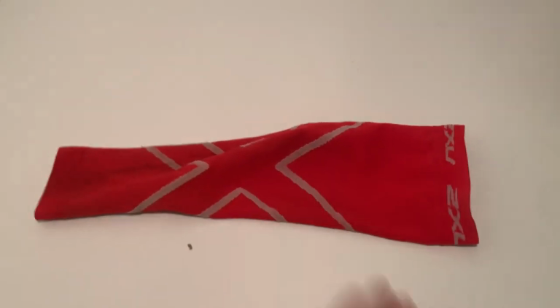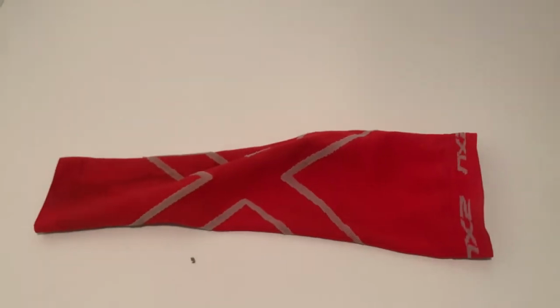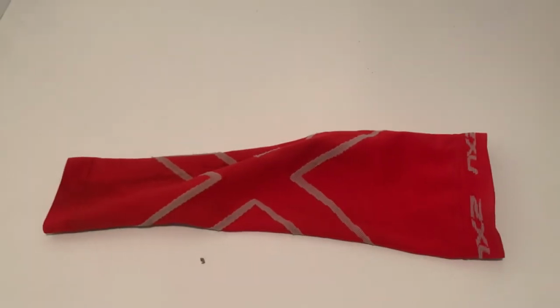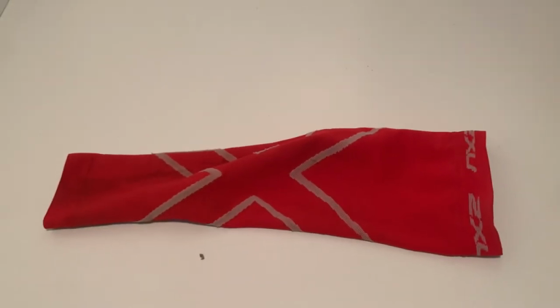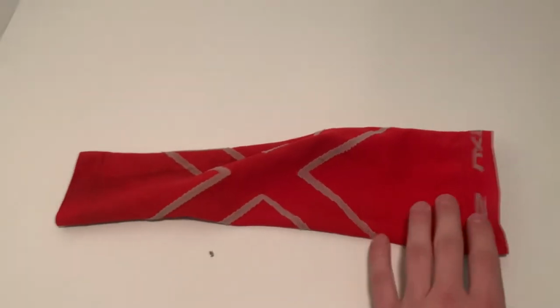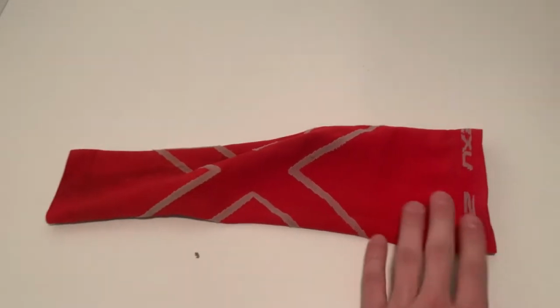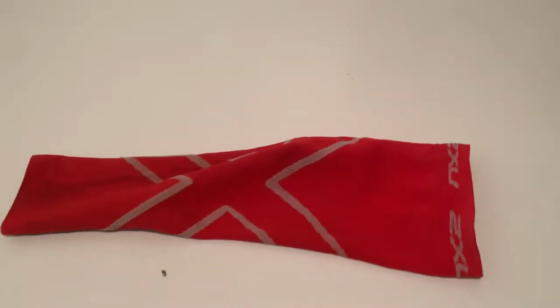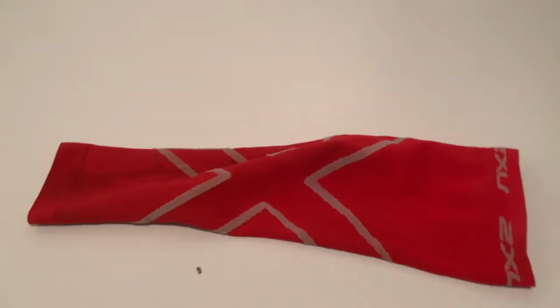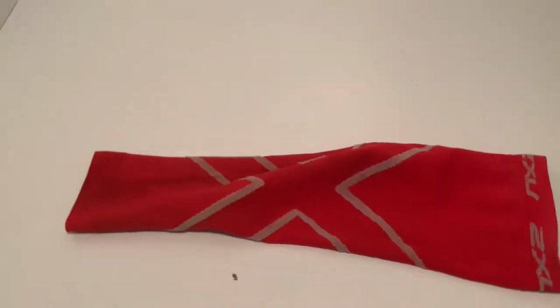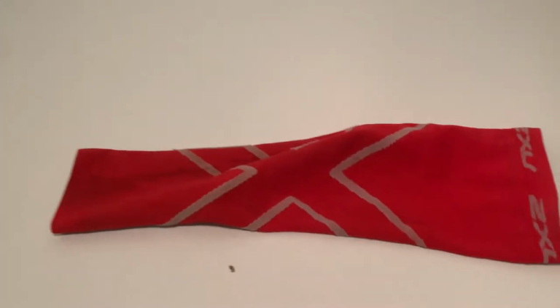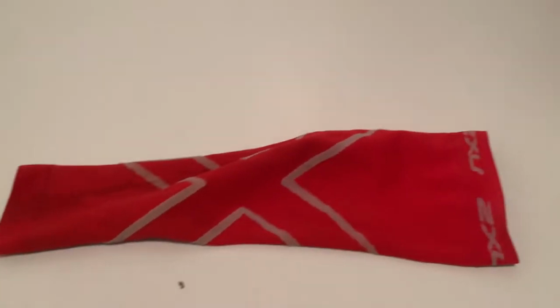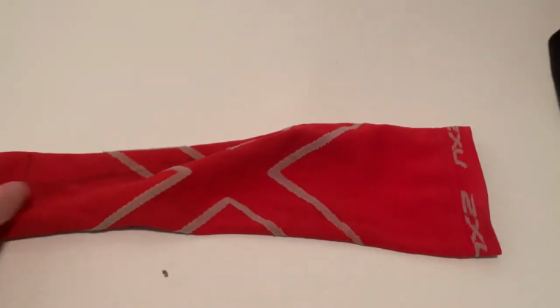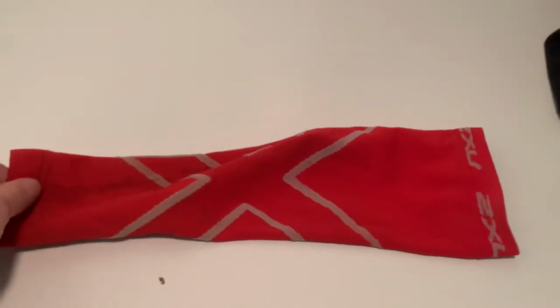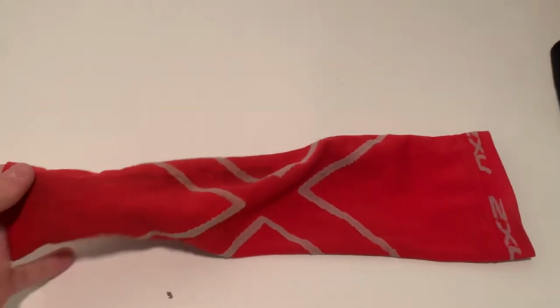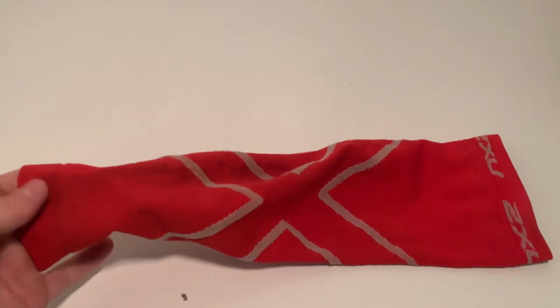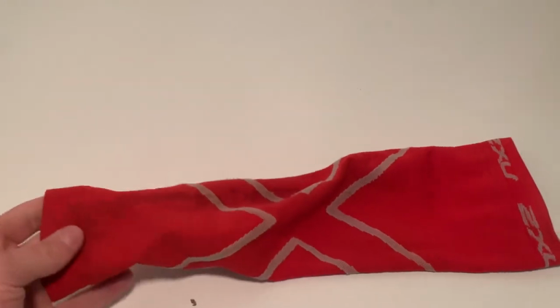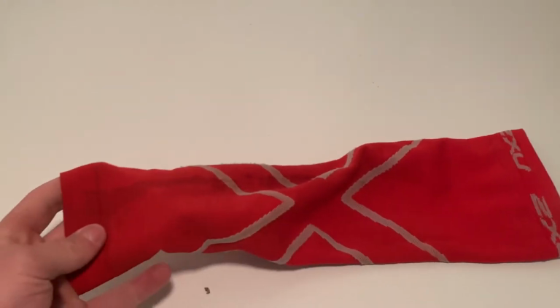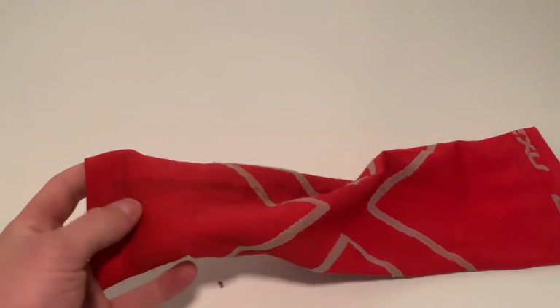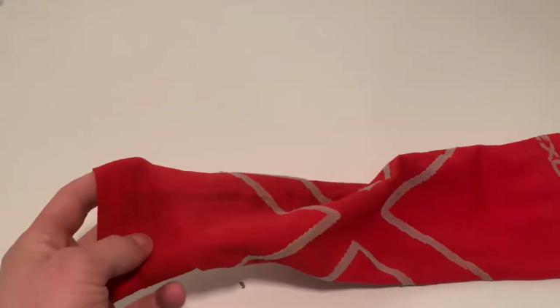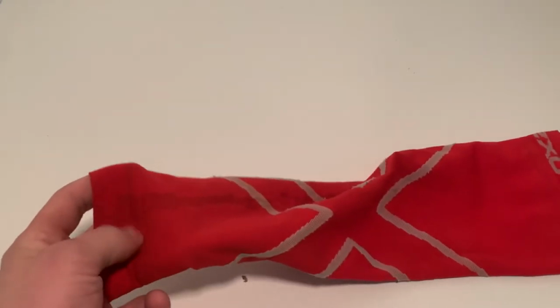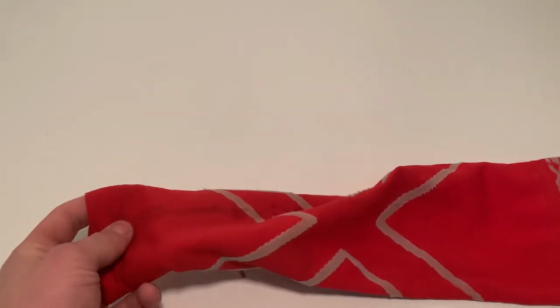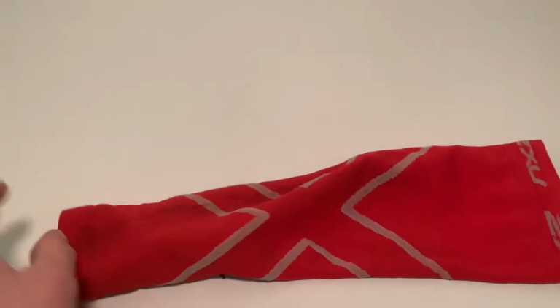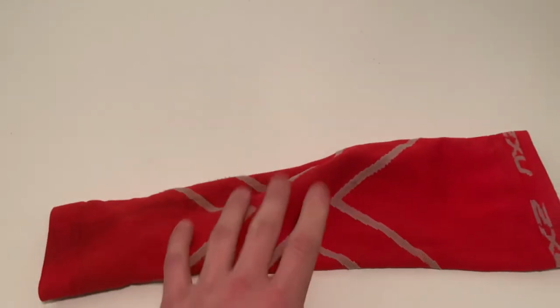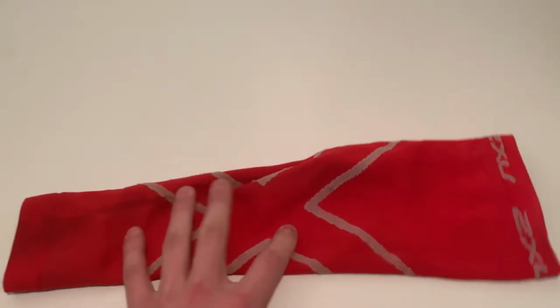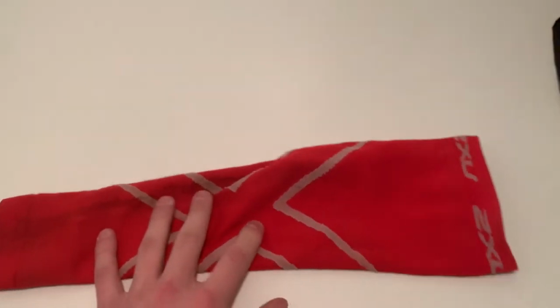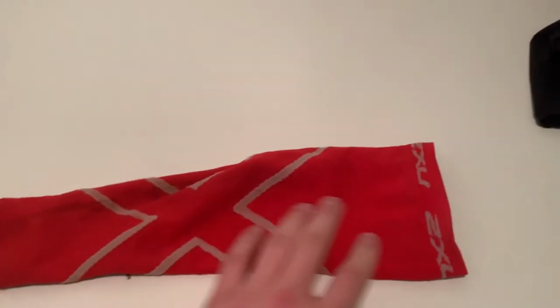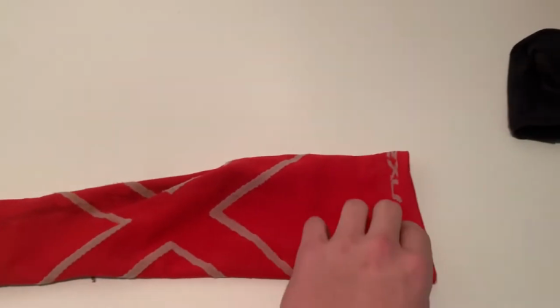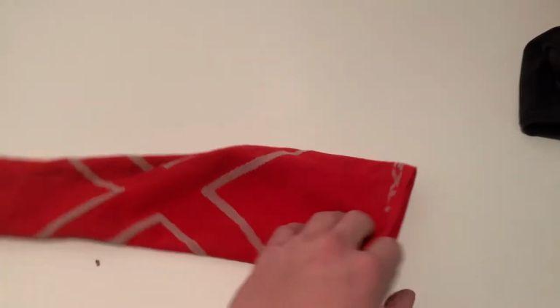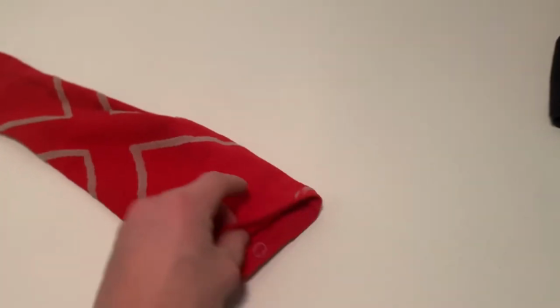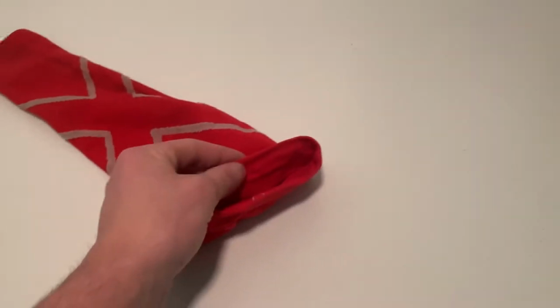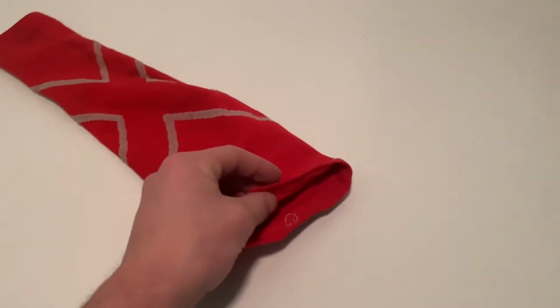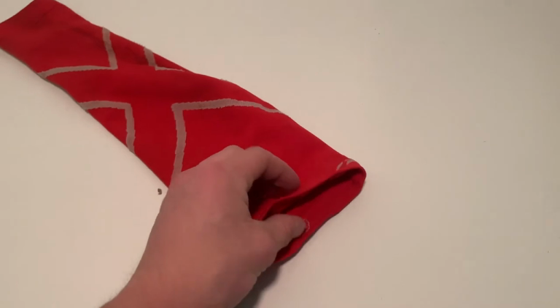Hi guys, here I'm talking about the 2XU arm sleeve and a review for baseball players. As you can see, mine's a little dirty and it needs to be washed, but I'm still going to do a review on it.